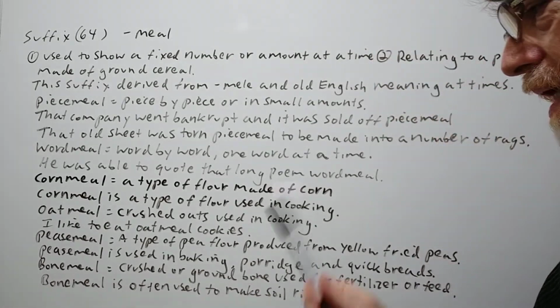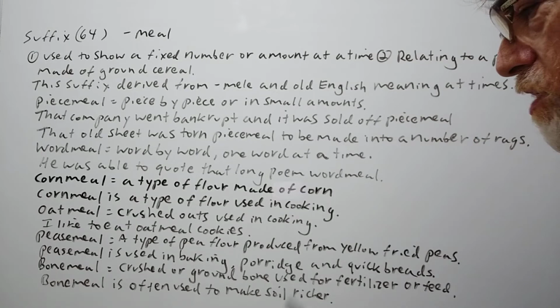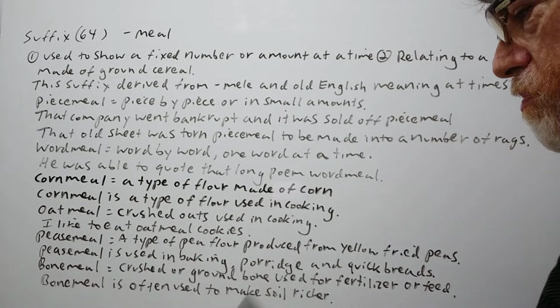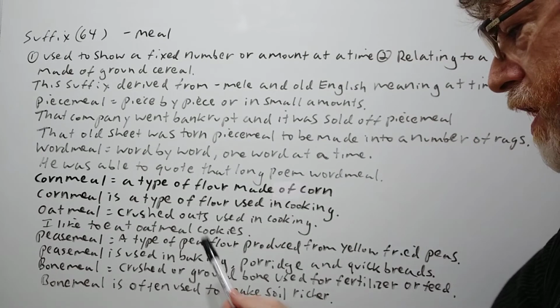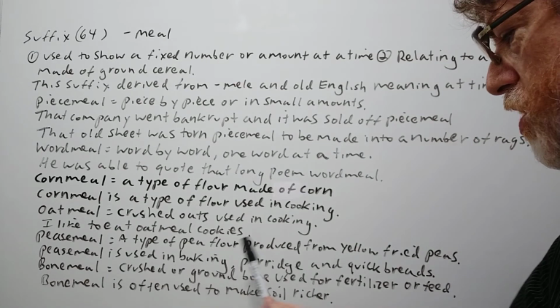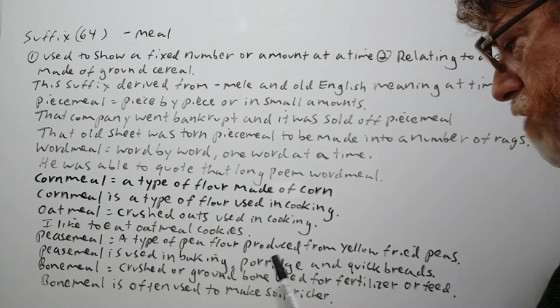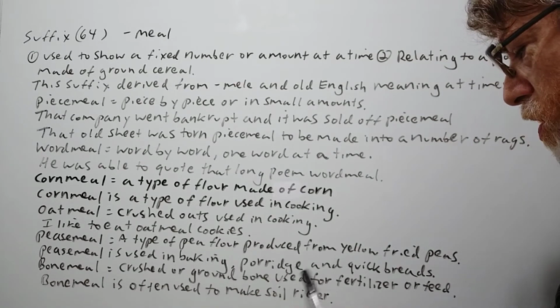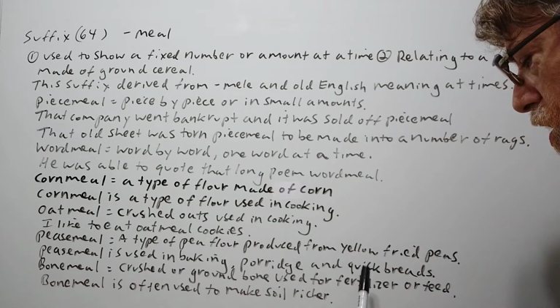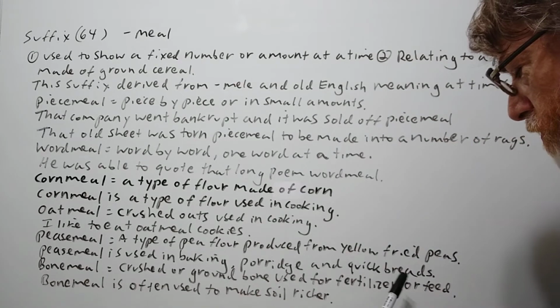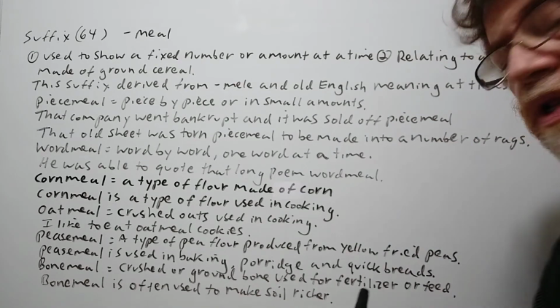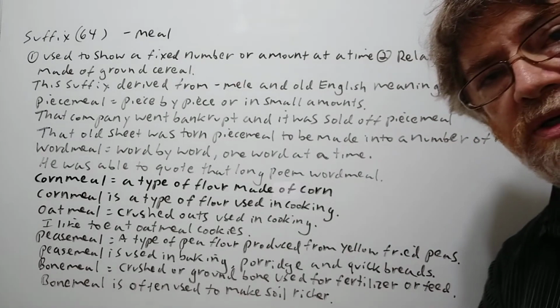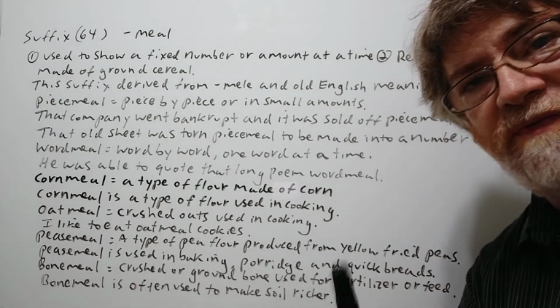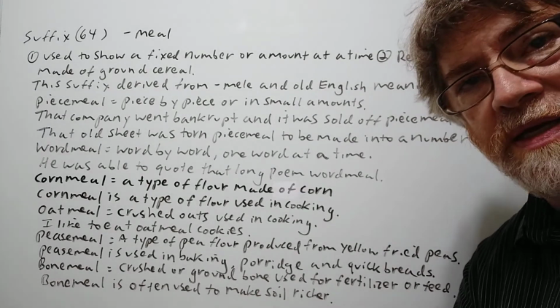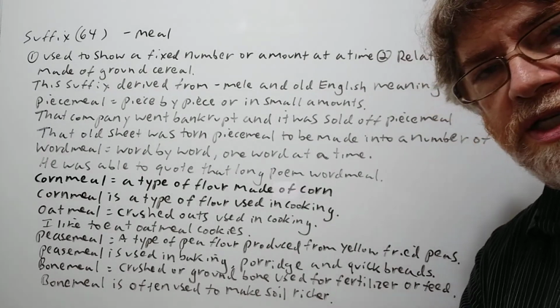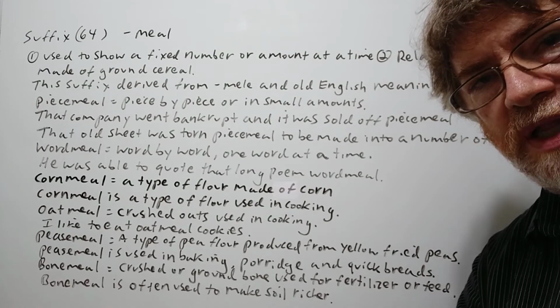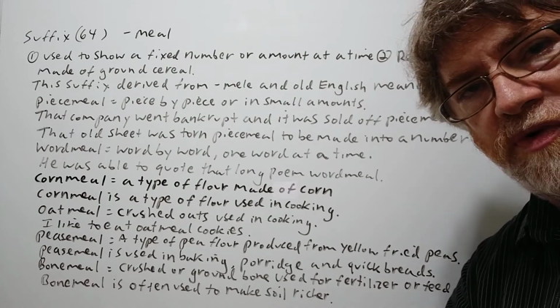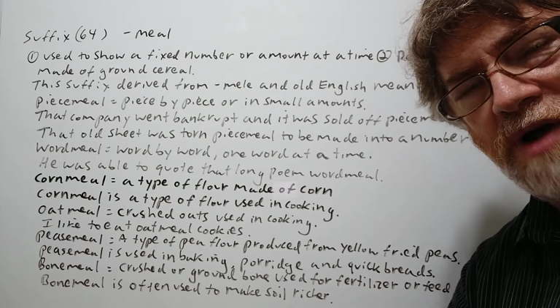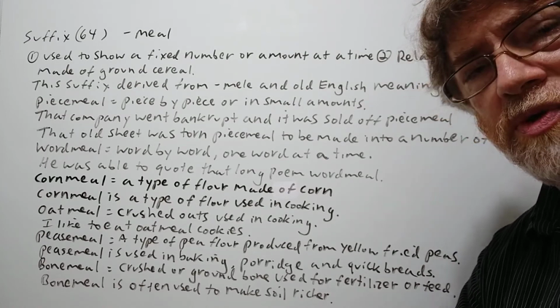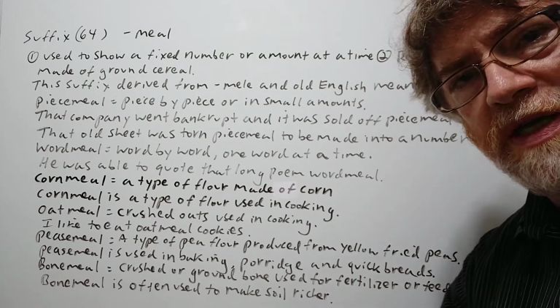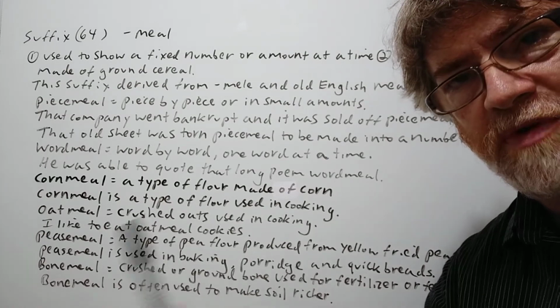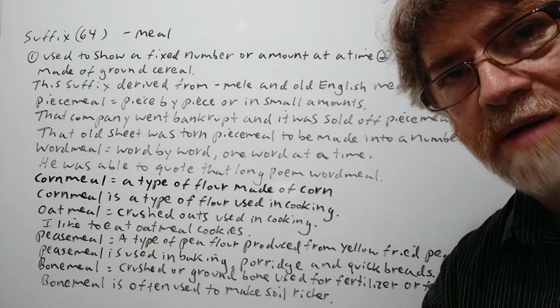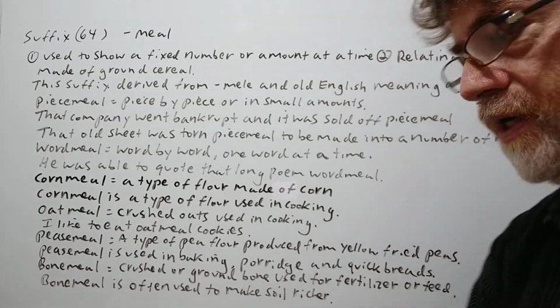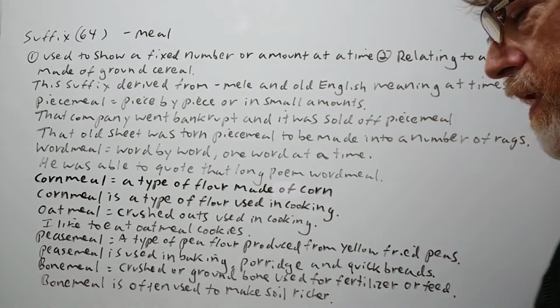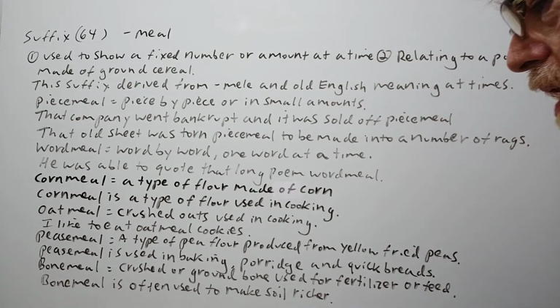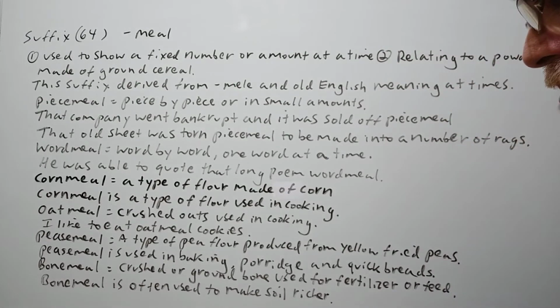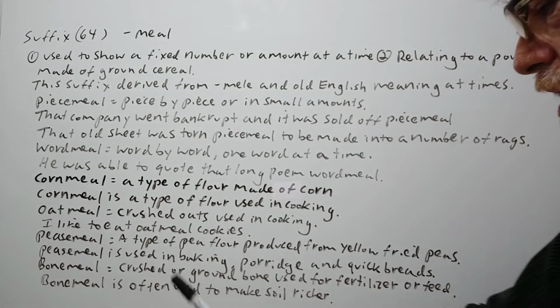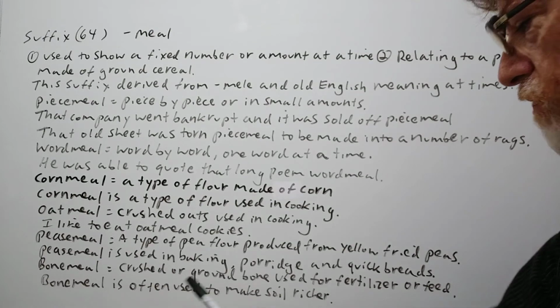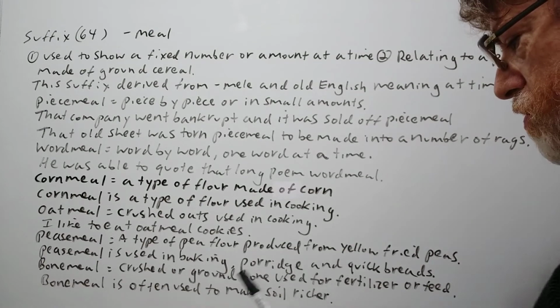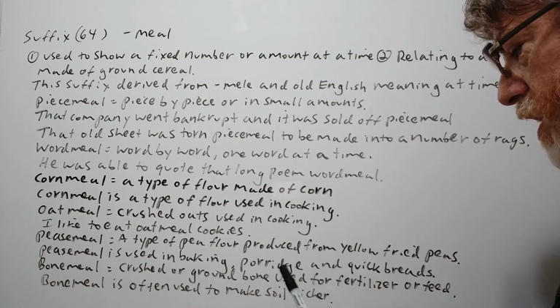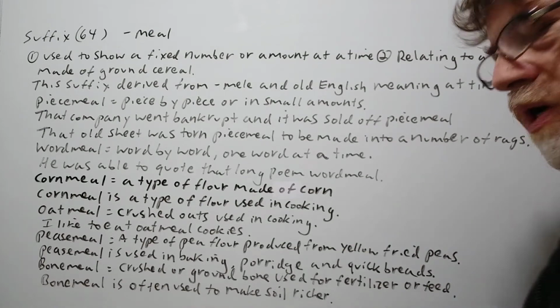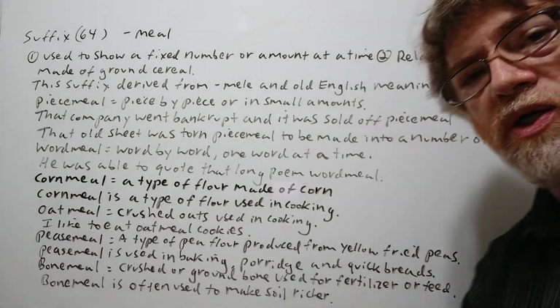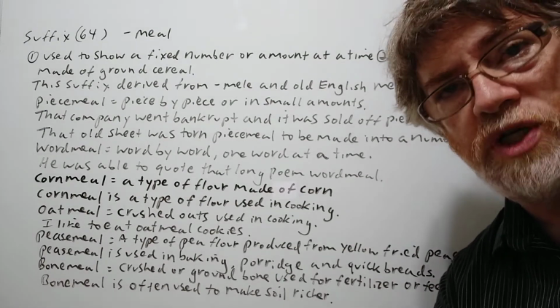The last one is 'bone meal' — crushed or ground bone used for fertilizer or feed, either for growing crops or as animal feed. Bone meal is often used to make soil richer.